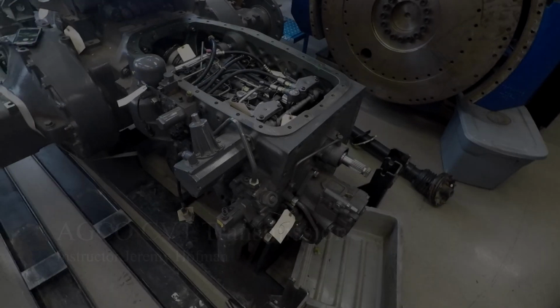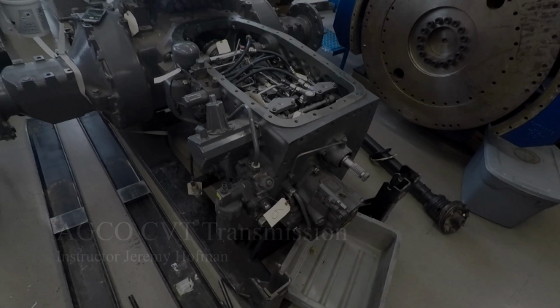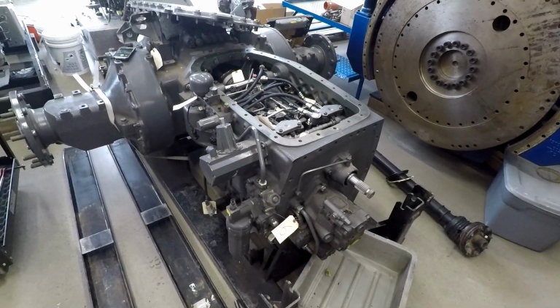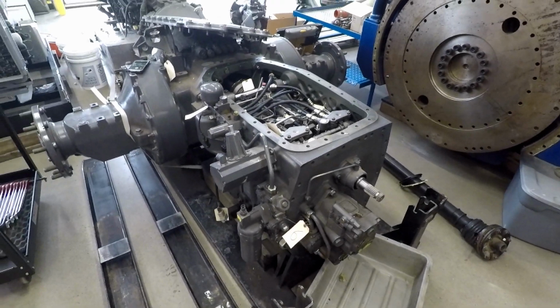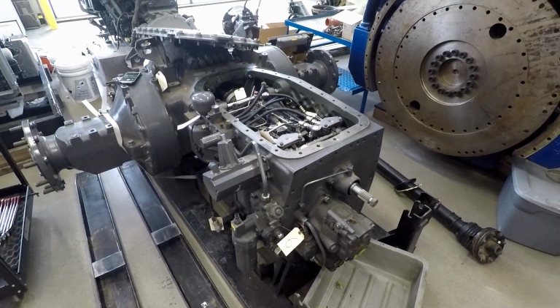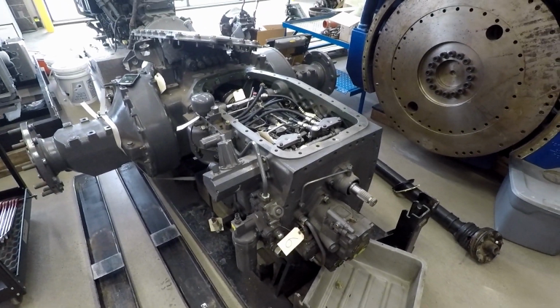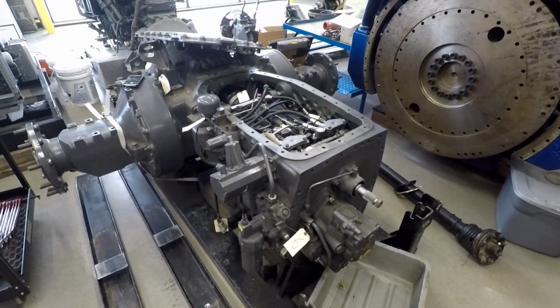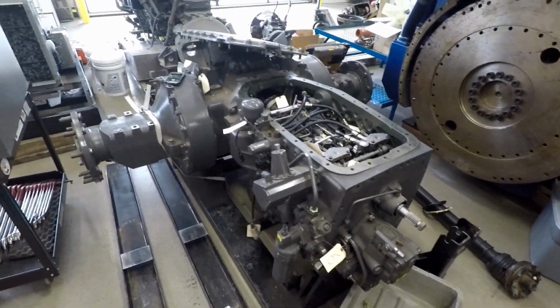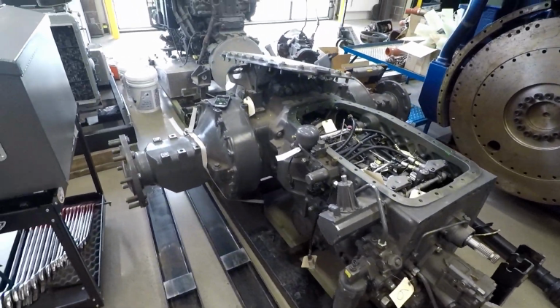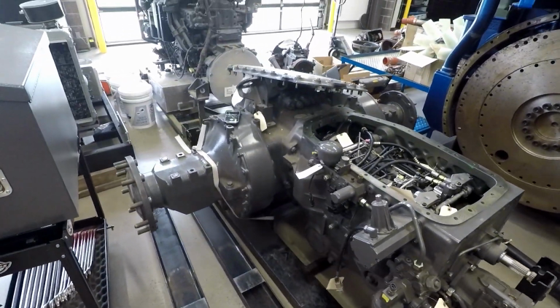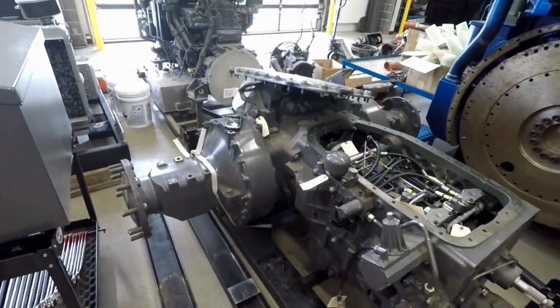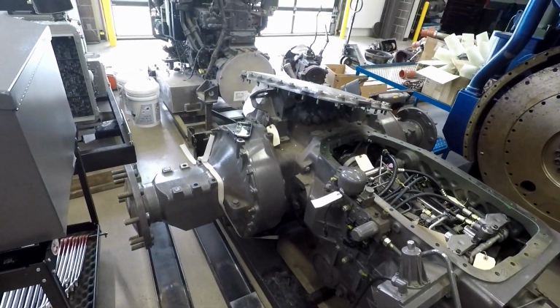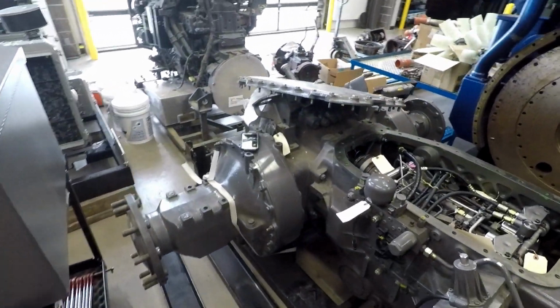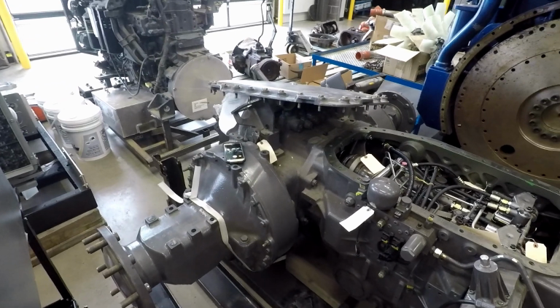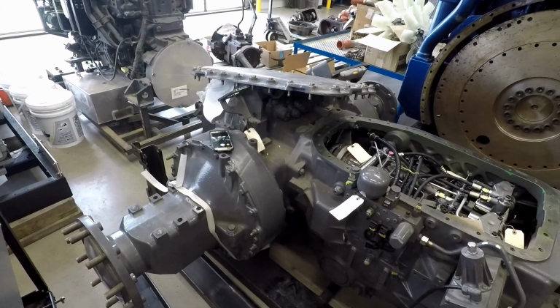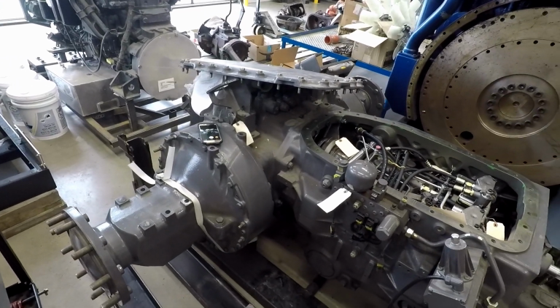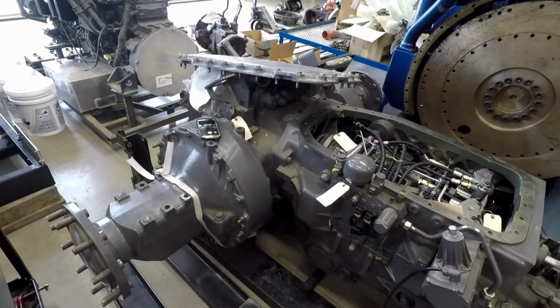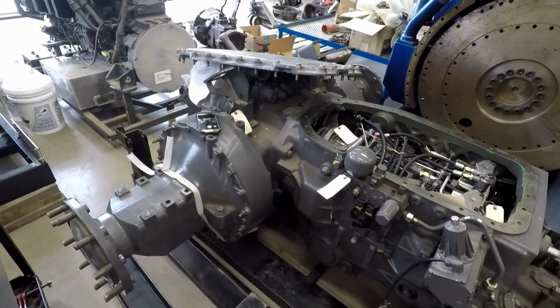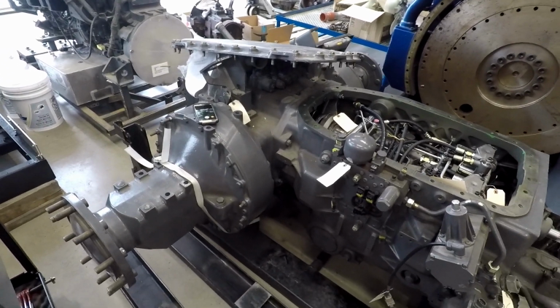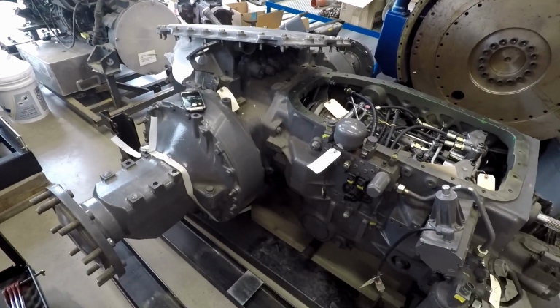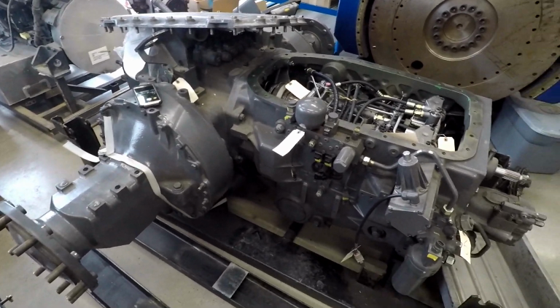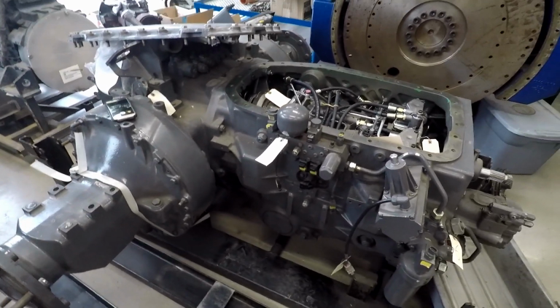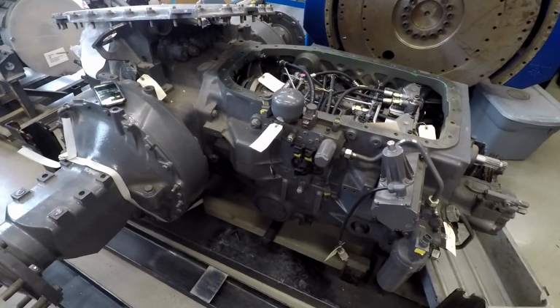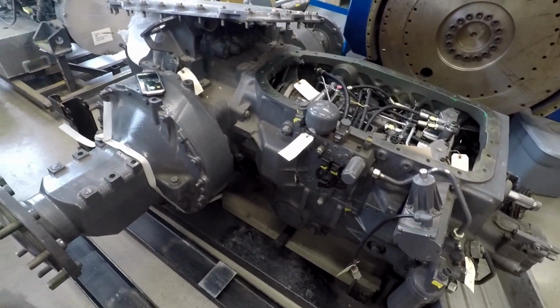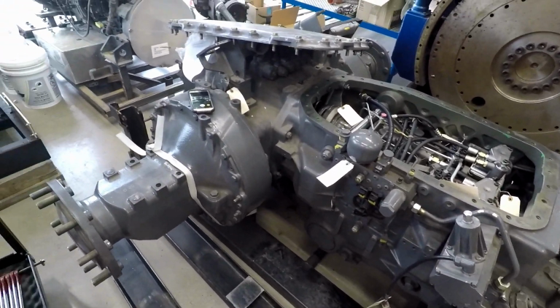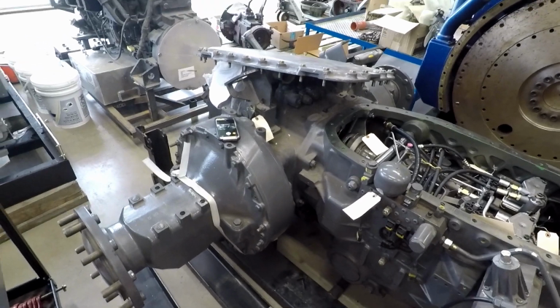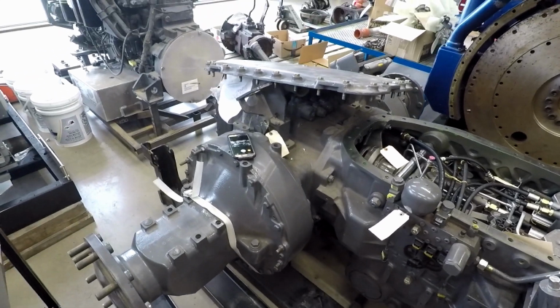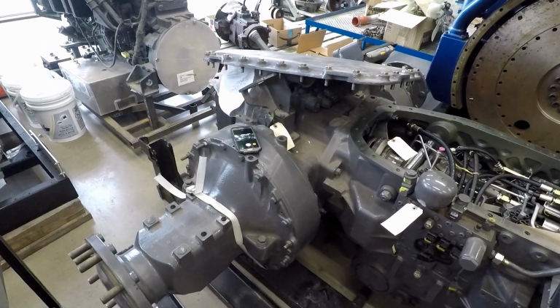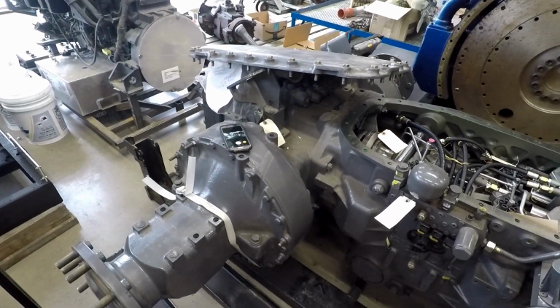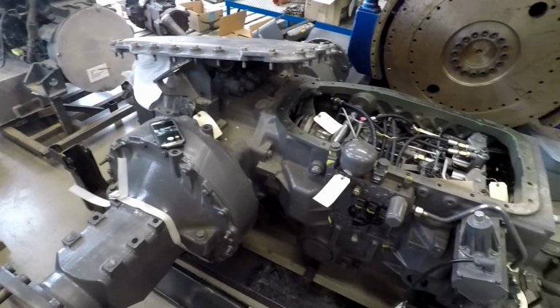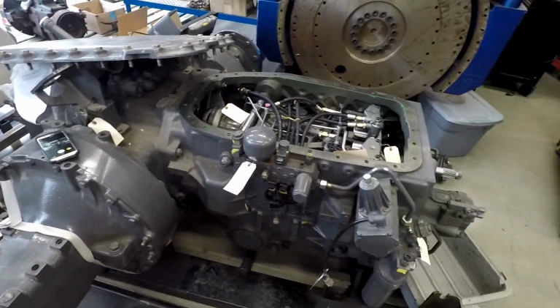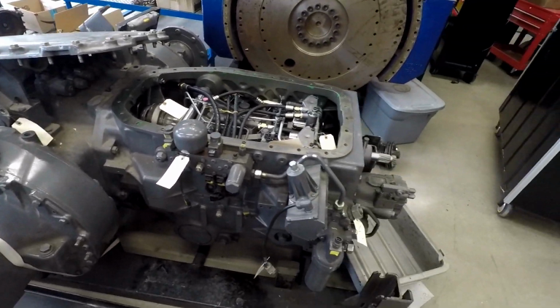Here we have the AGCO CVT transmission. This would be out of an AGCO, a Challenger, or a Fendt. This one is actually branded Fendt, out of a 200 horsepower plus row crop tractor.